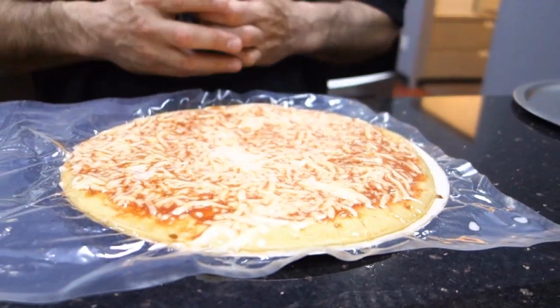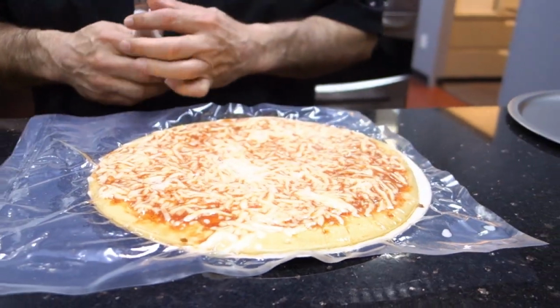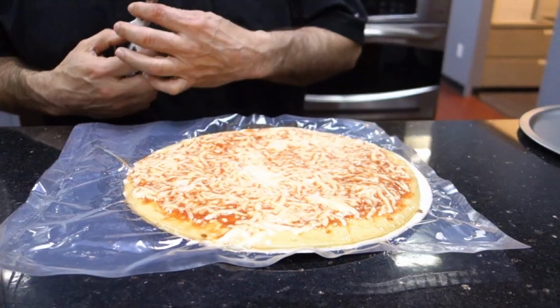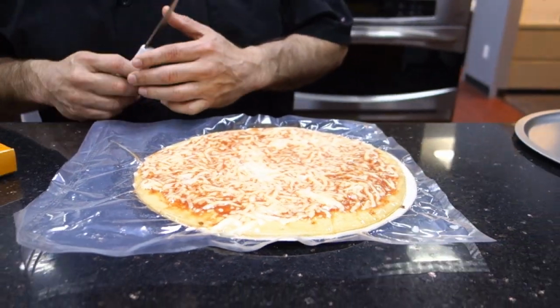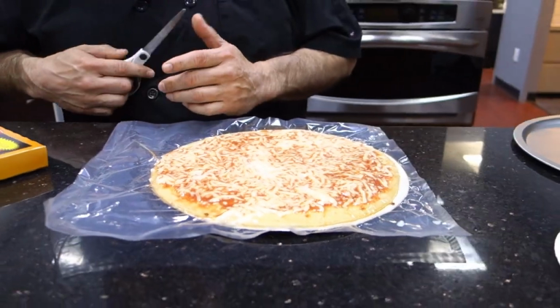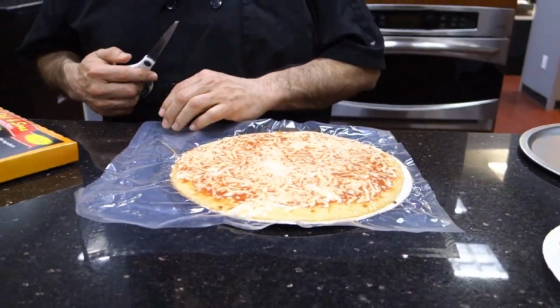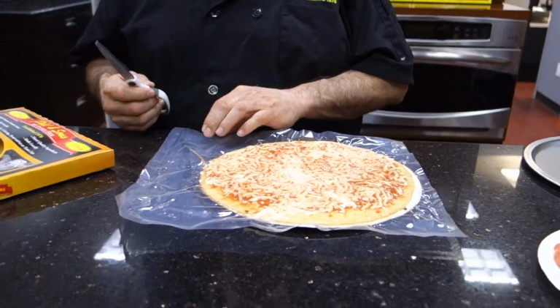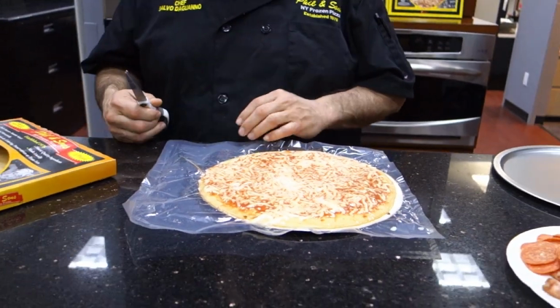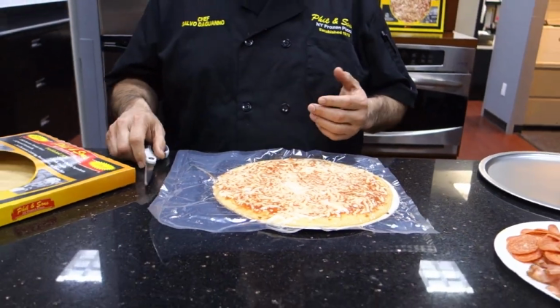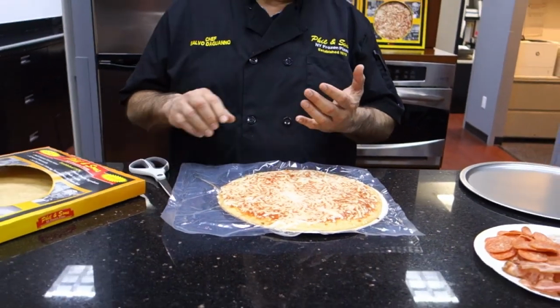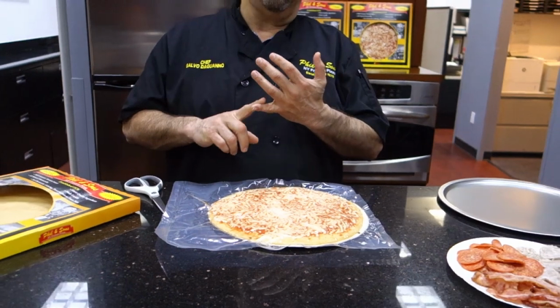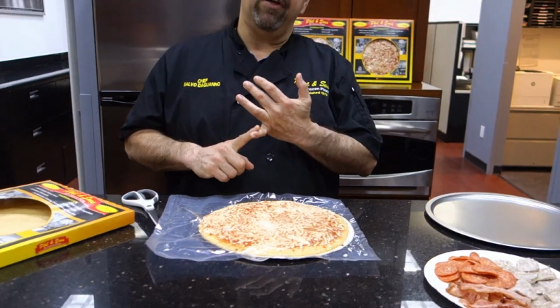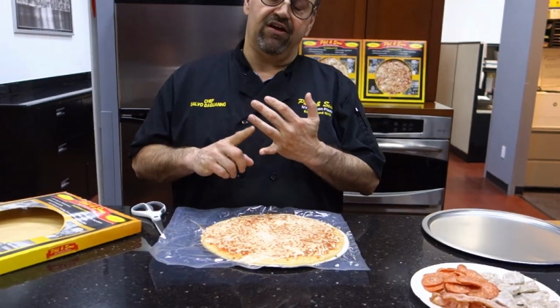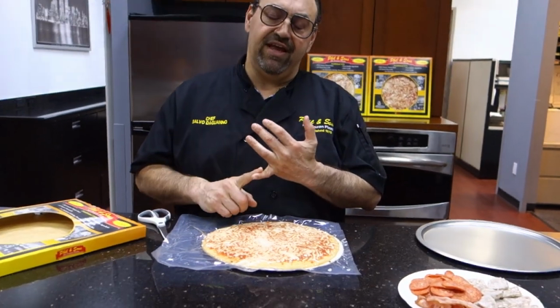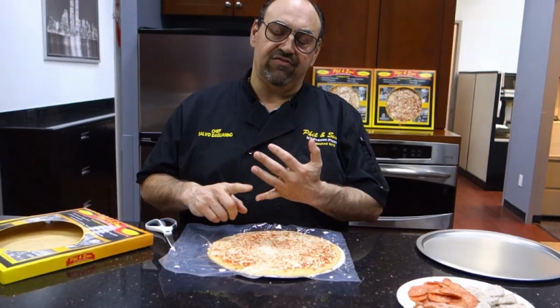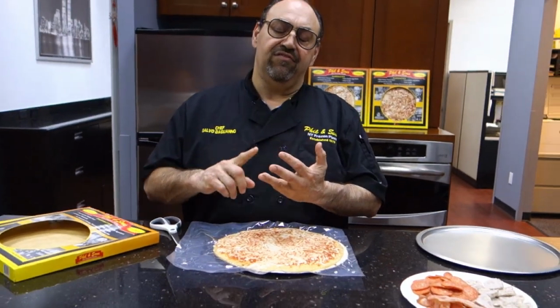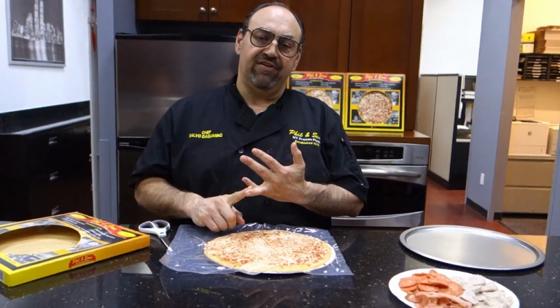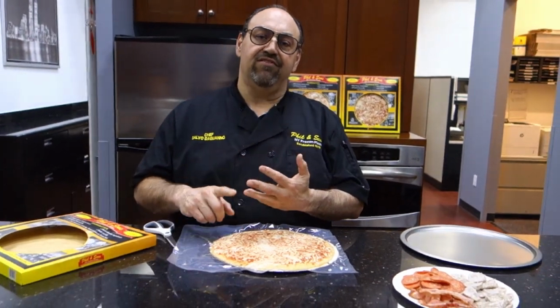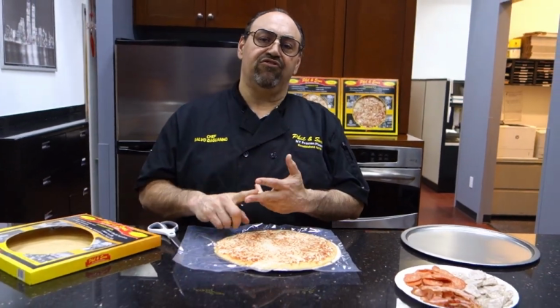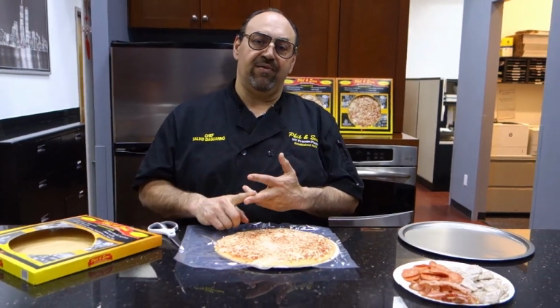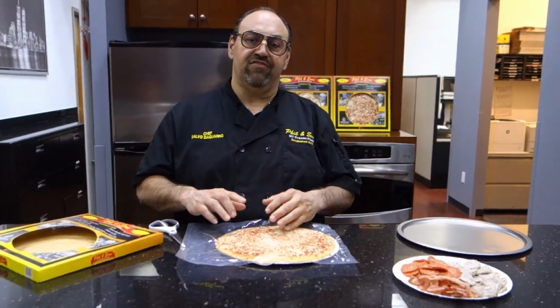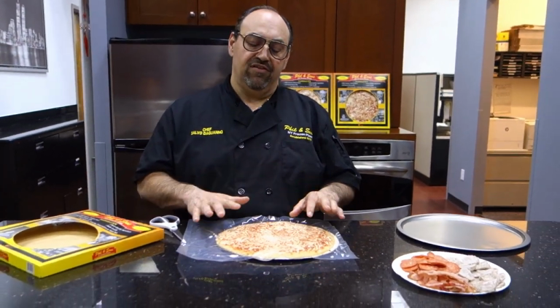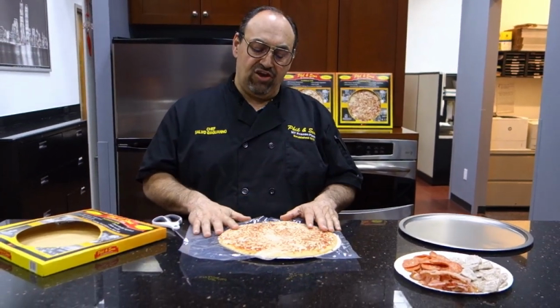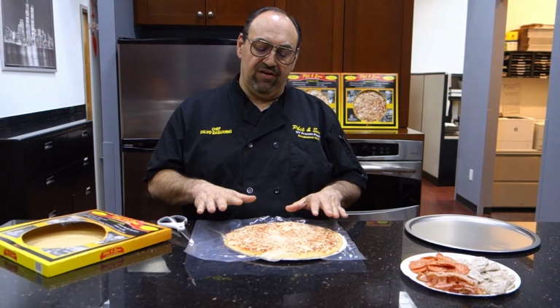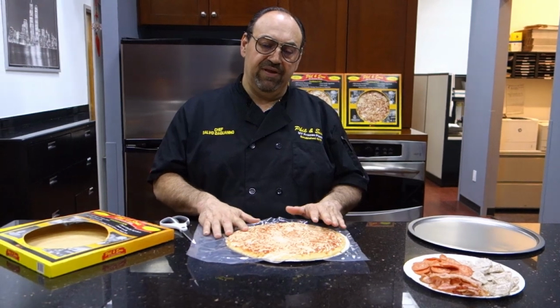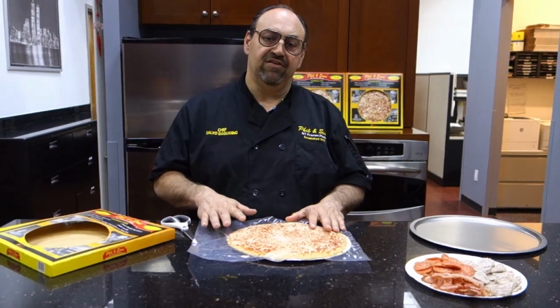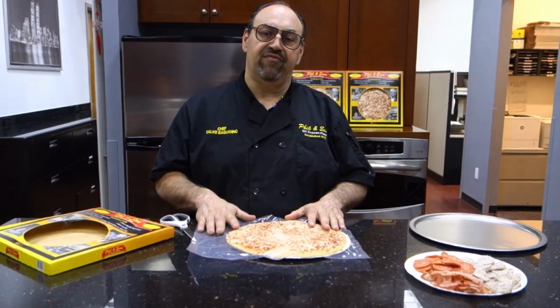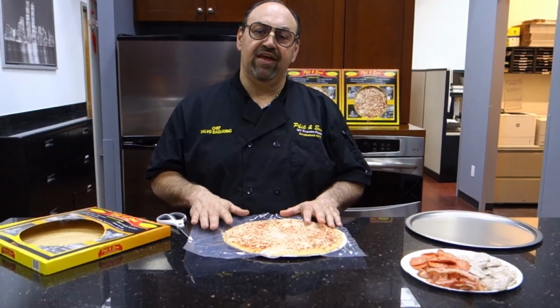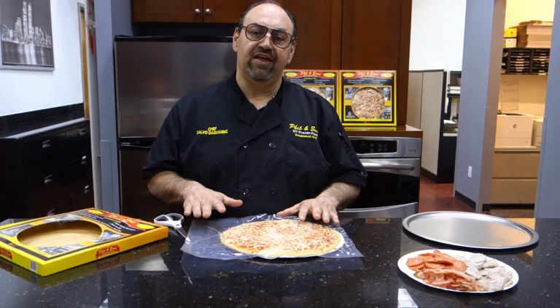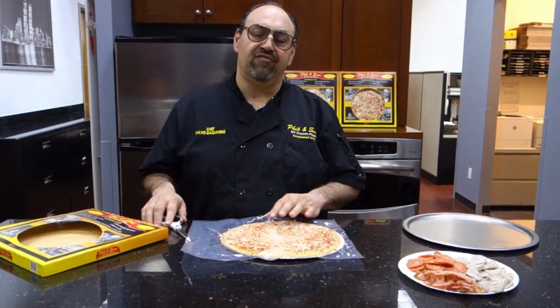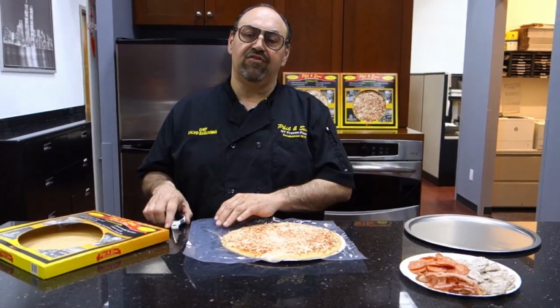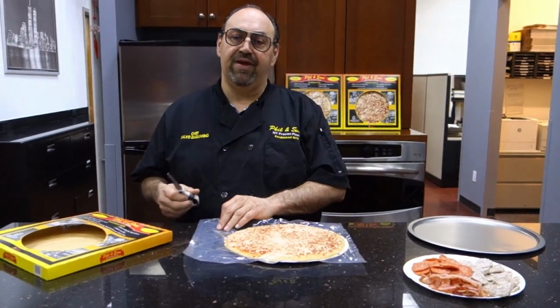We do not shrink wrap because we do not add any colors, color enhancers, flavor enhancers, or shelf stabilizers. The vacuuming of the pizza prevents any of that stuff from going bad.